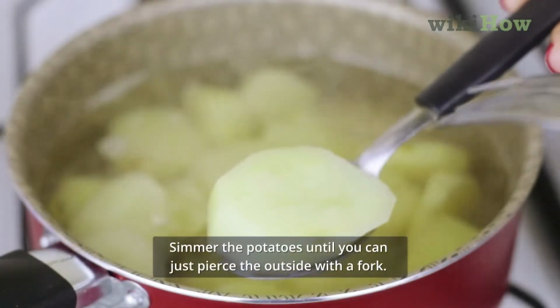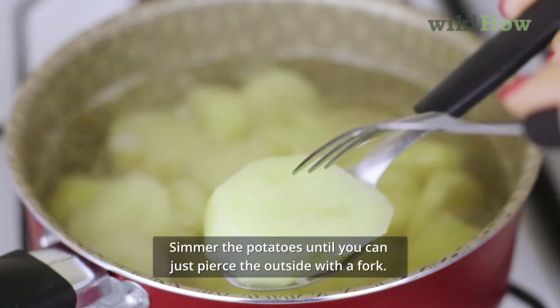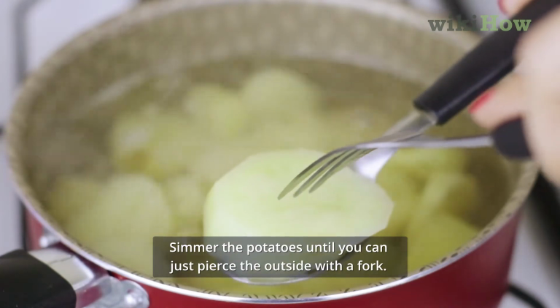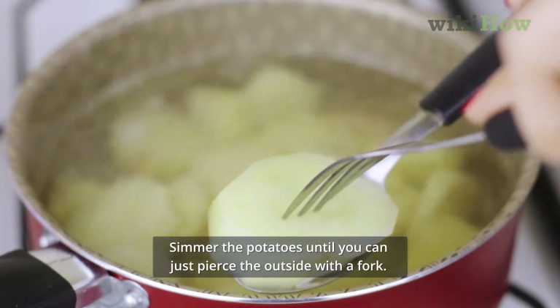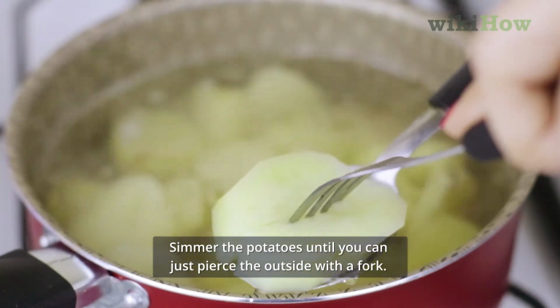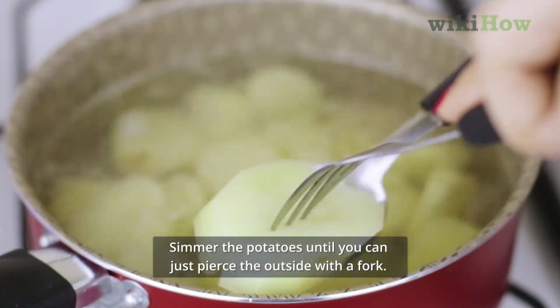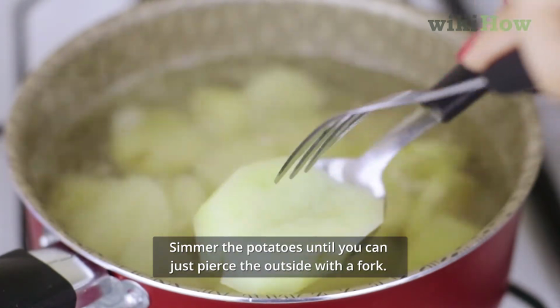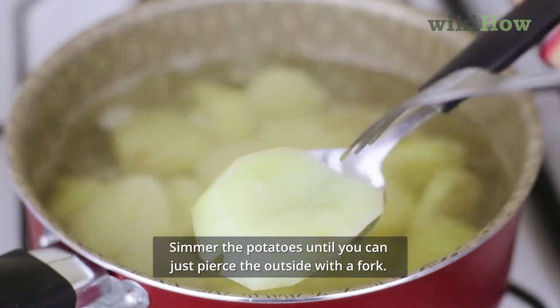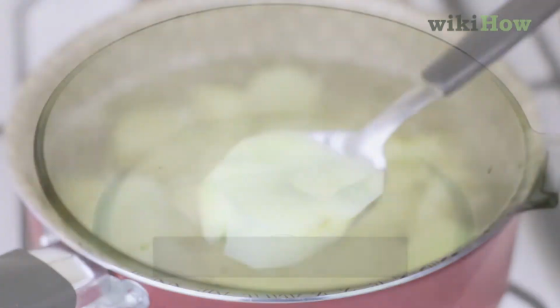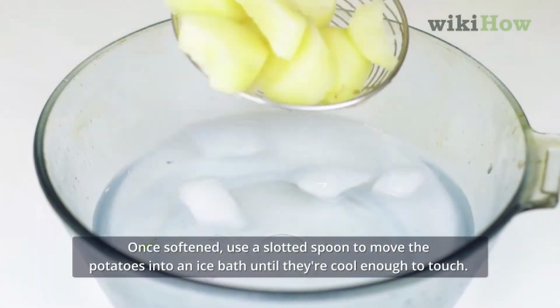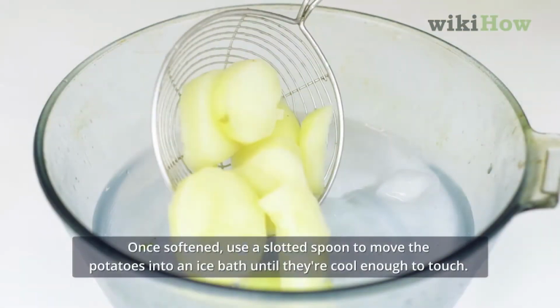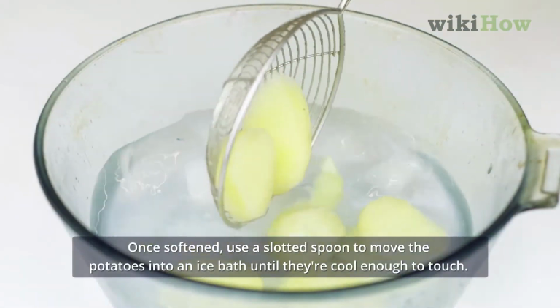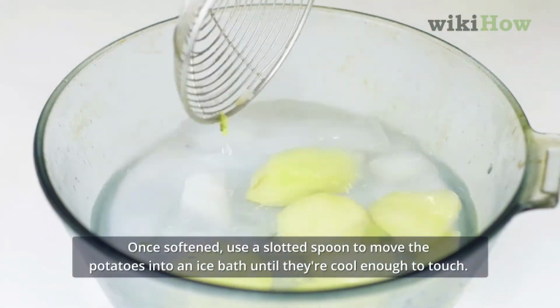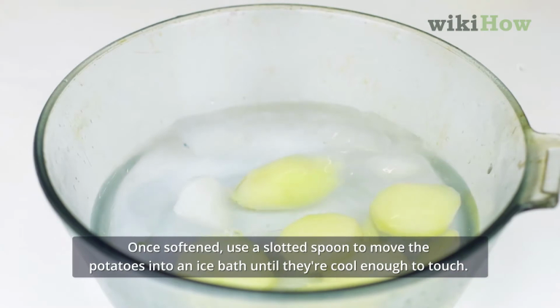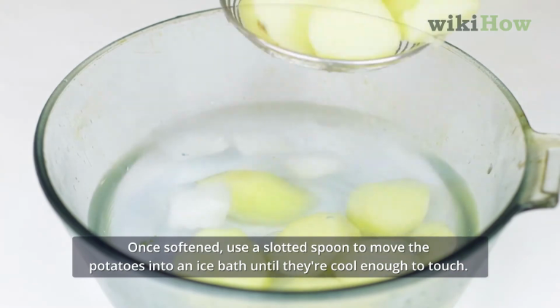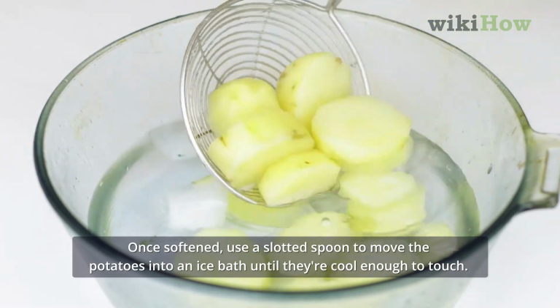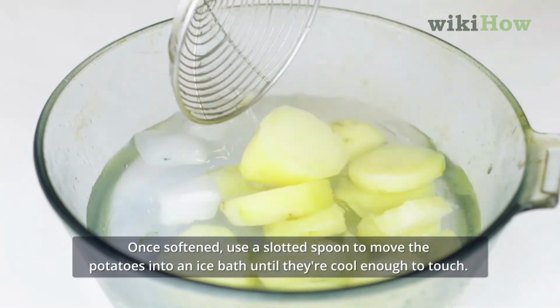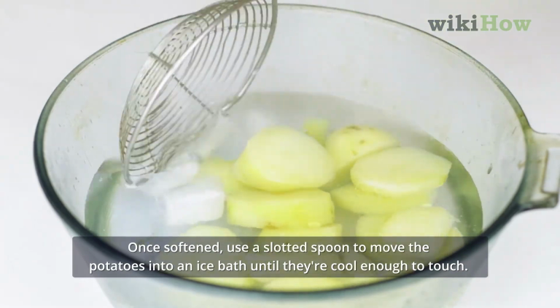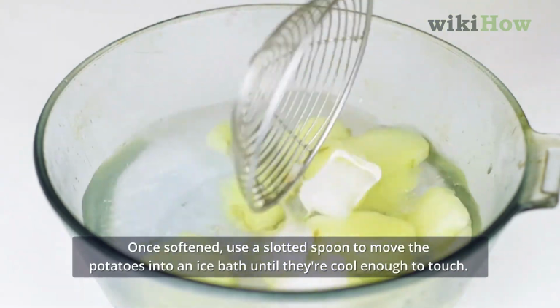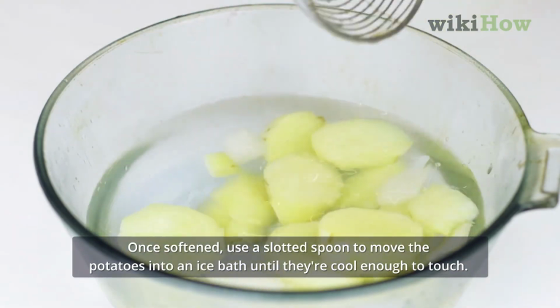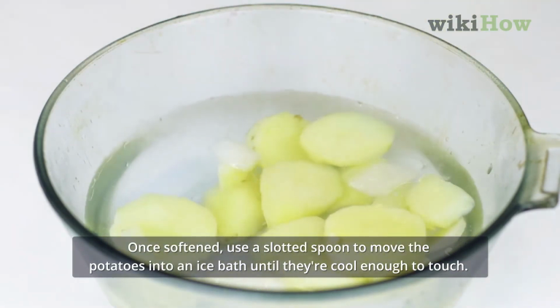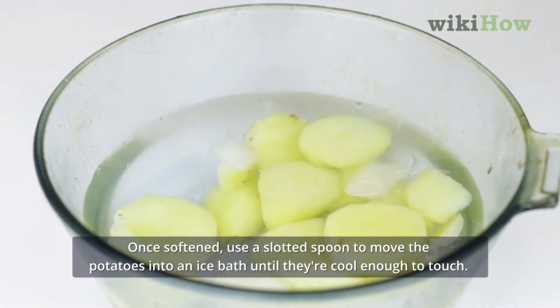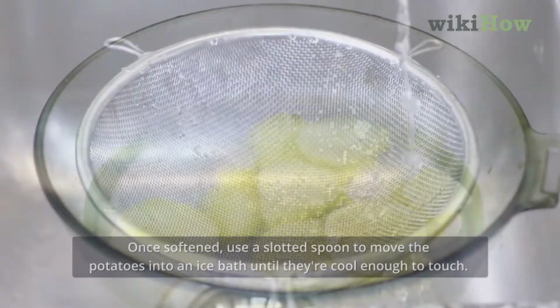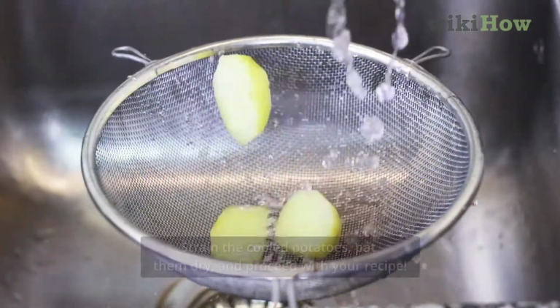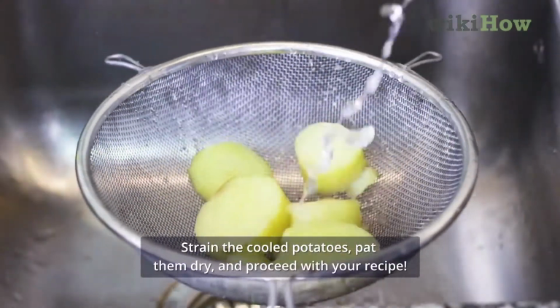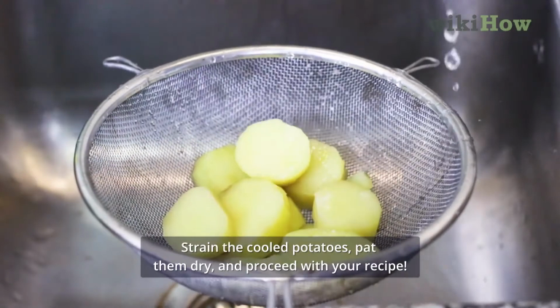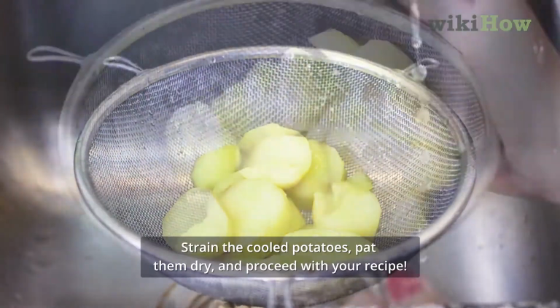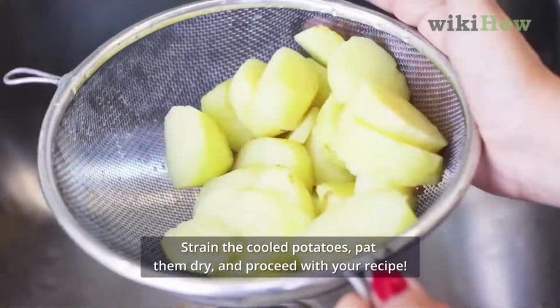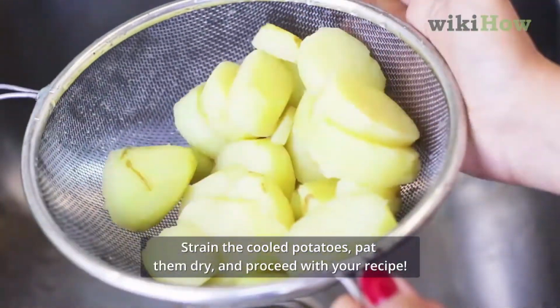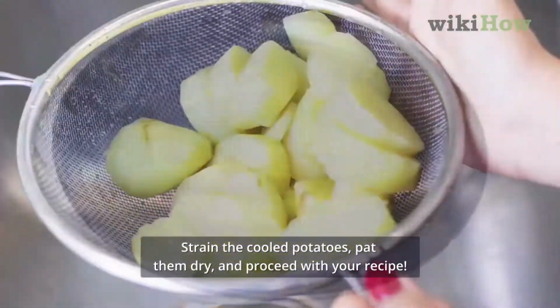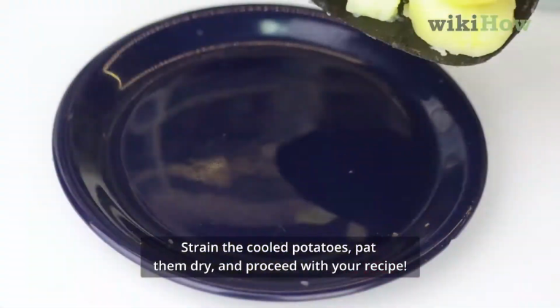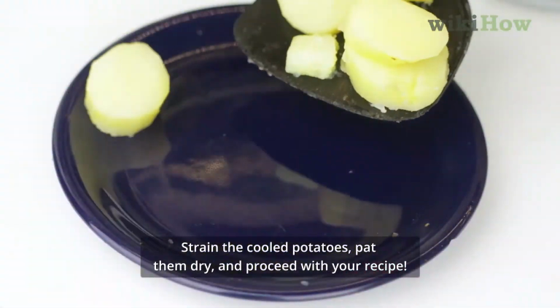Simmer the potatoes until you can just pierce the outside with a fork. Once softened, use a slotted spoon to move the potatoes into an ice bath until they're cool enough to touch. Strain the cooled potatoes, pat them dry, and proceed with your recipe.